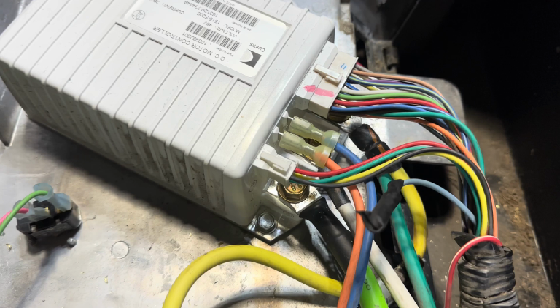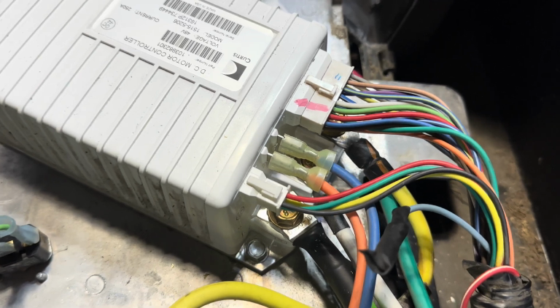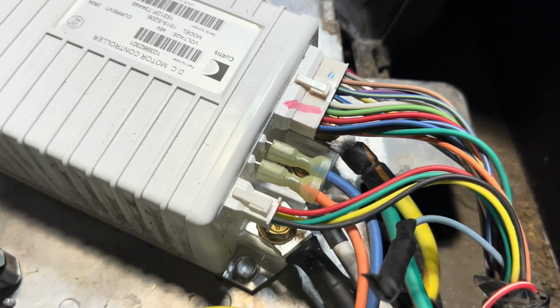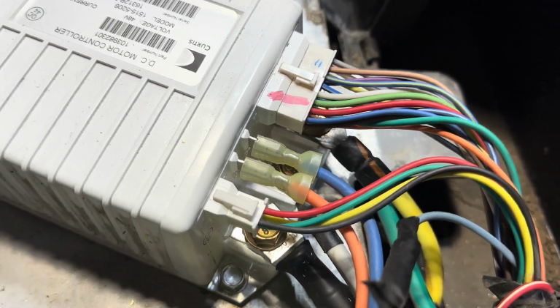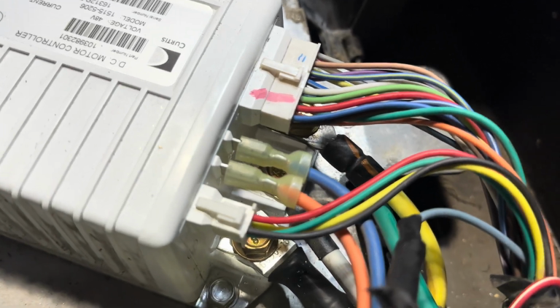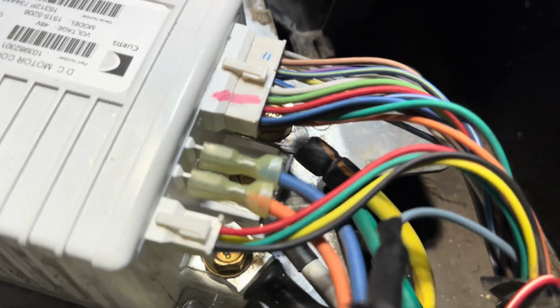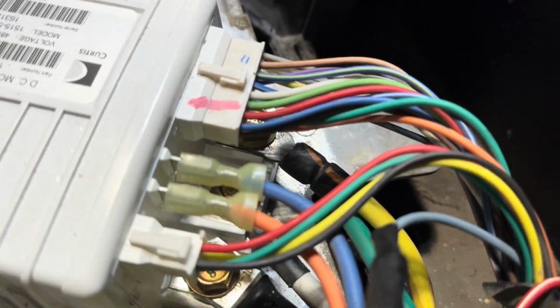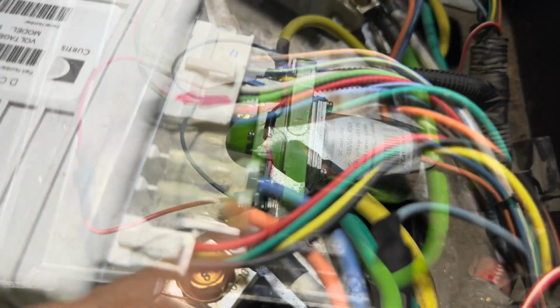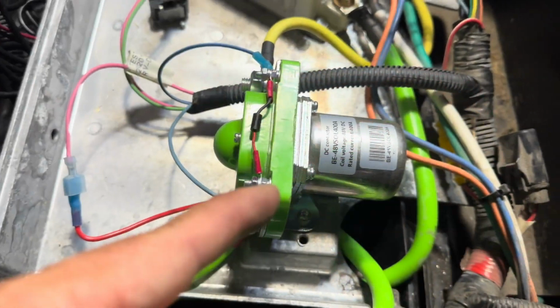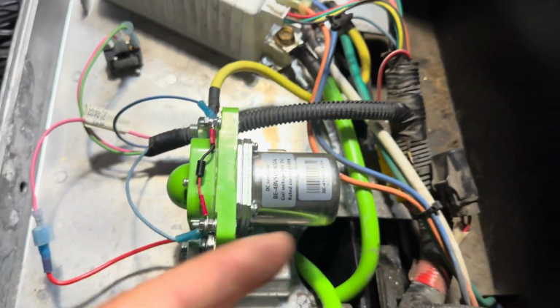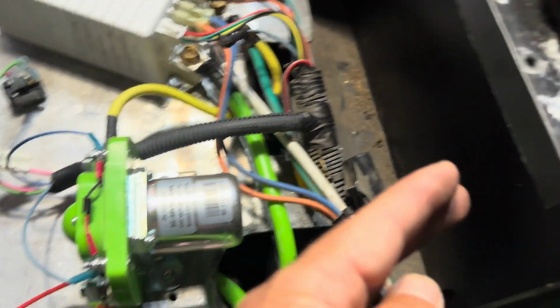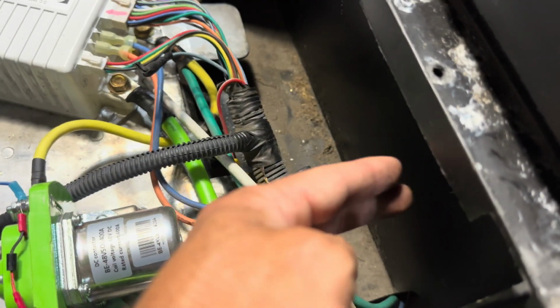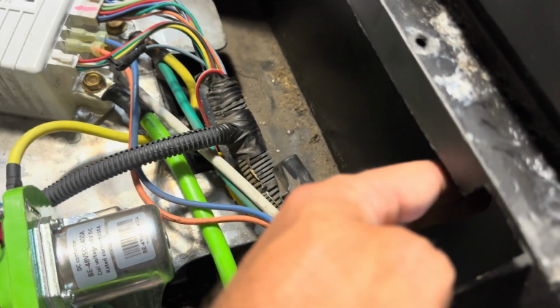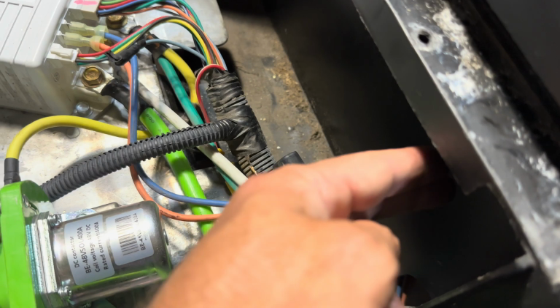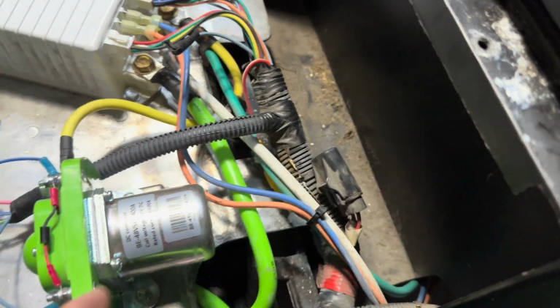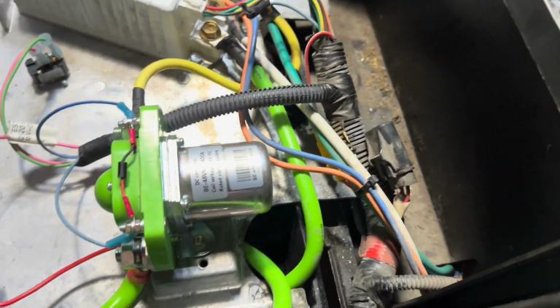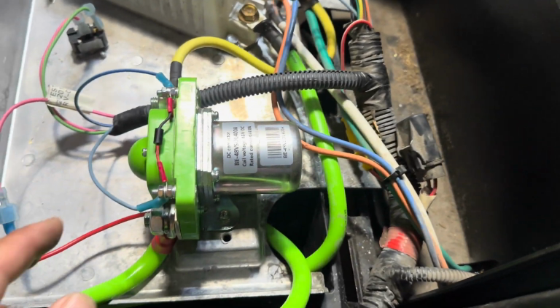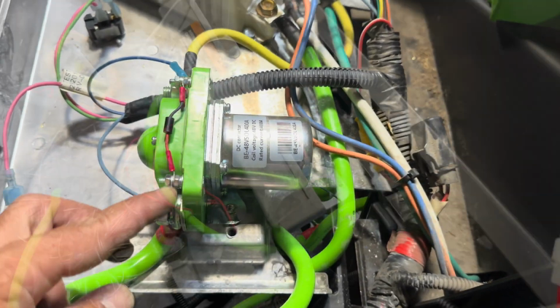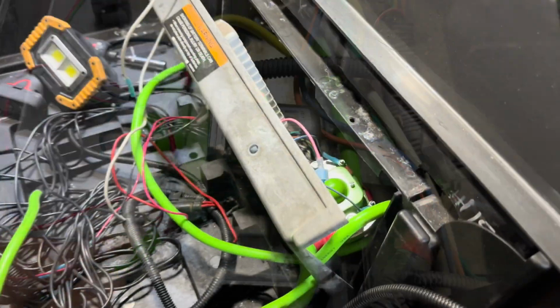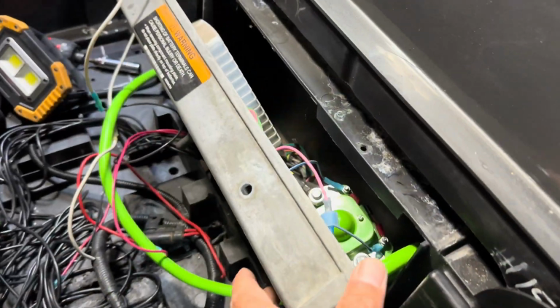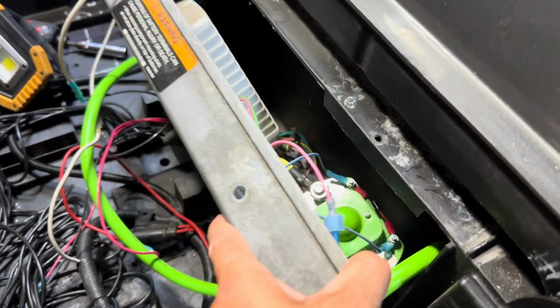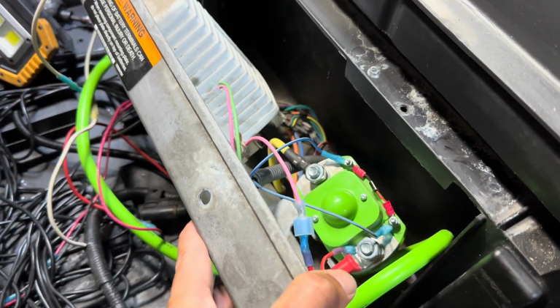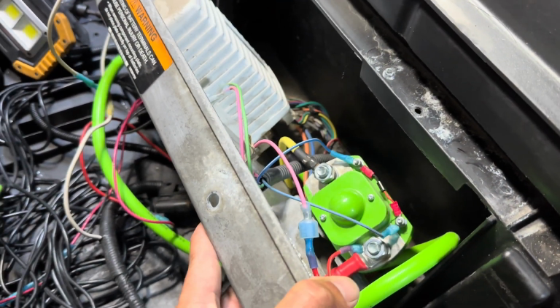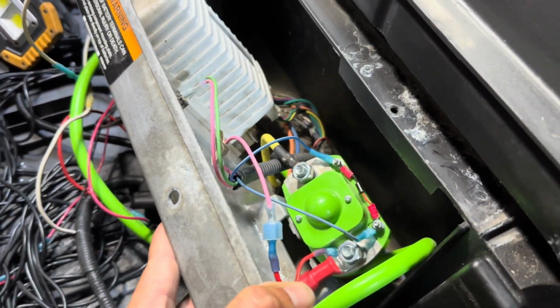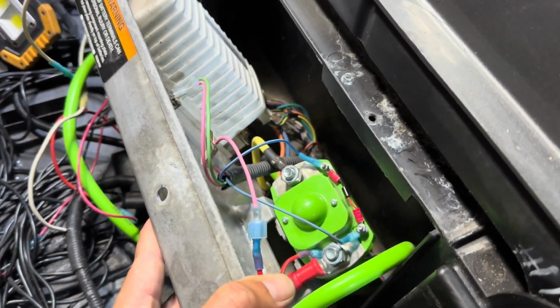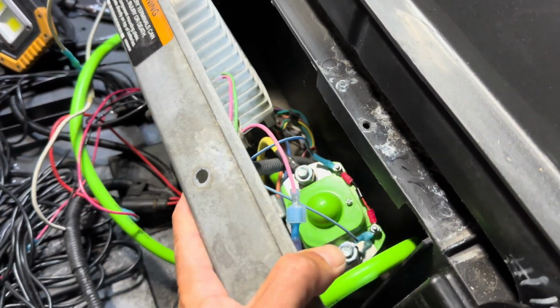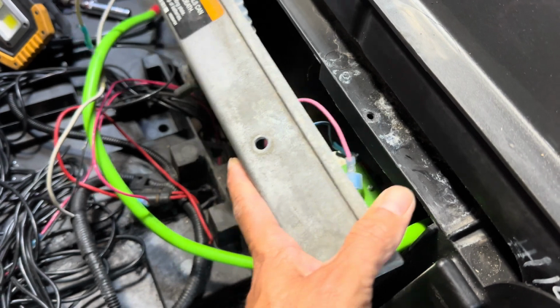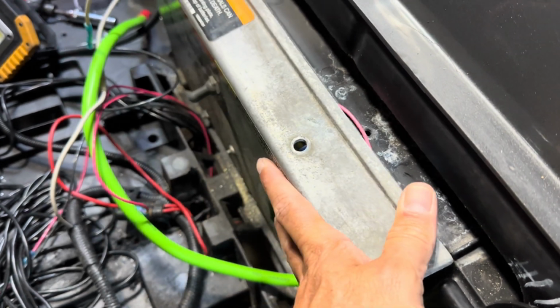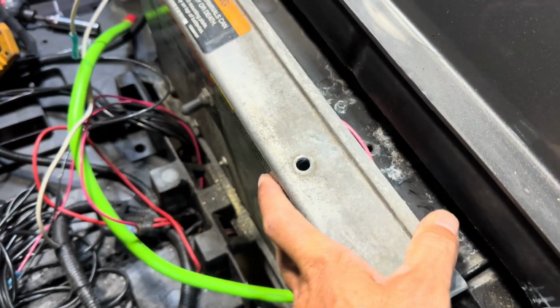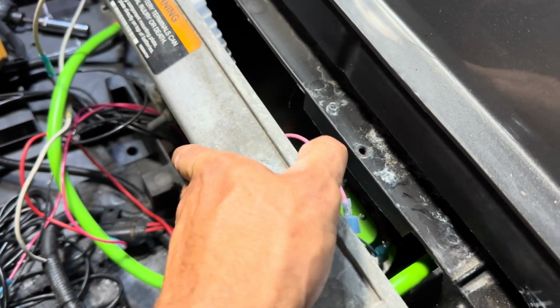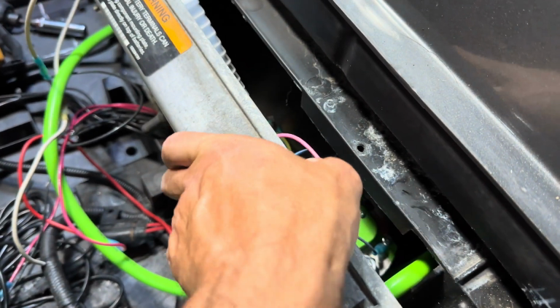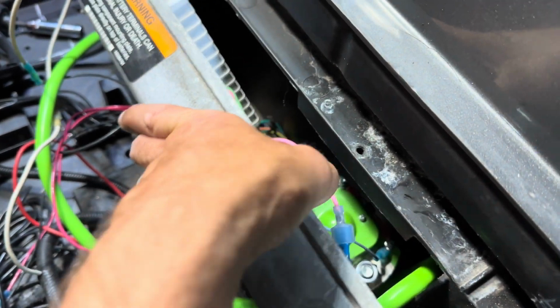Here is a final shot of the controller and solenoid all hooked up and ready to go. Be careful with your wire management when you go to put everything back together and reinstall the access panel.